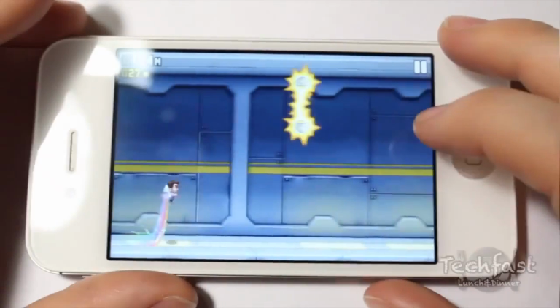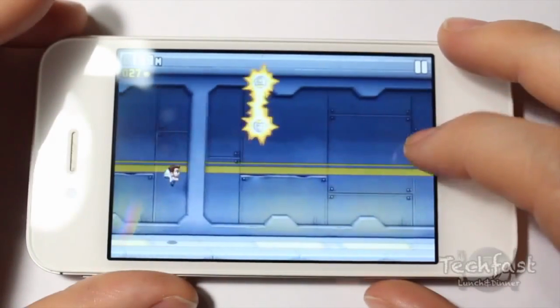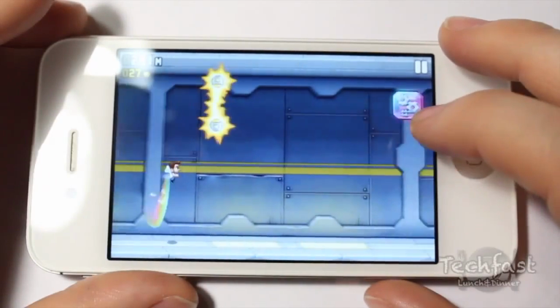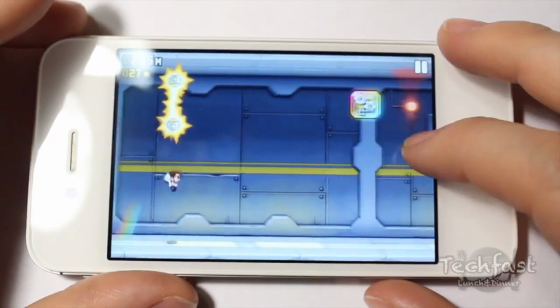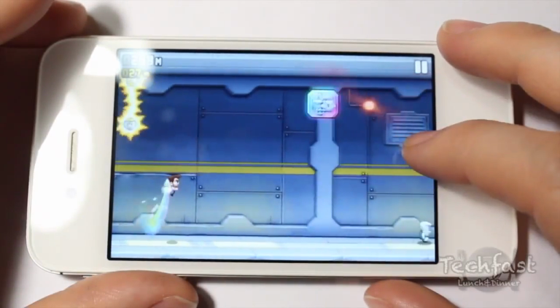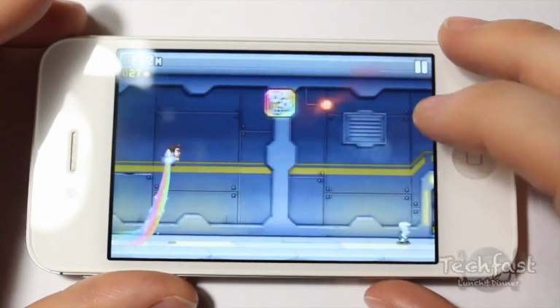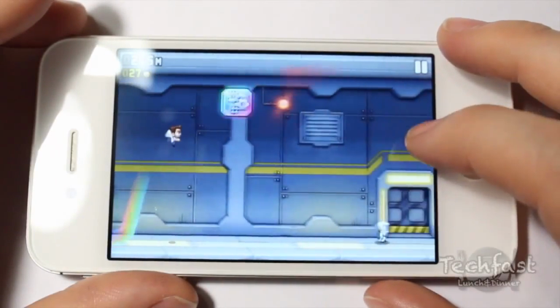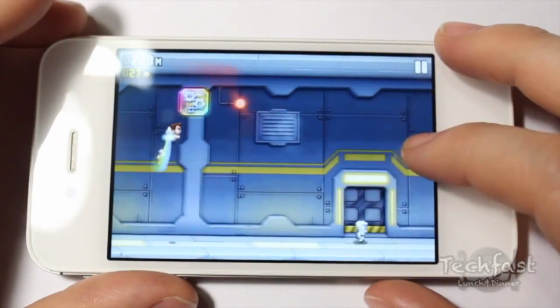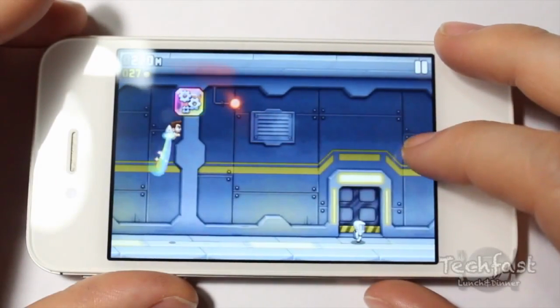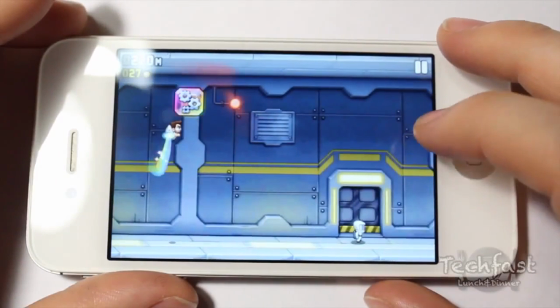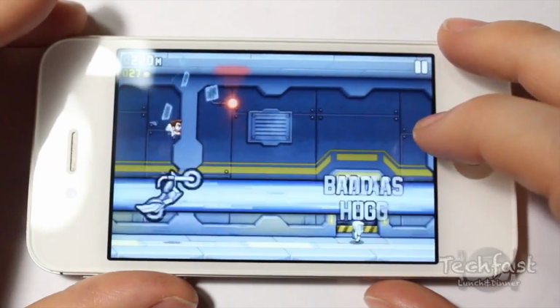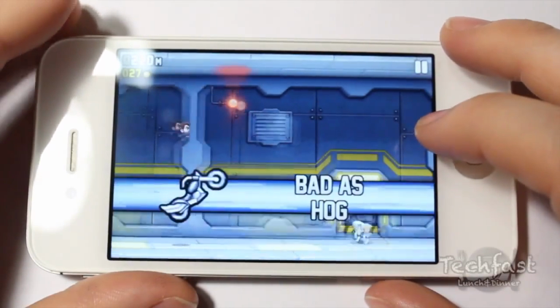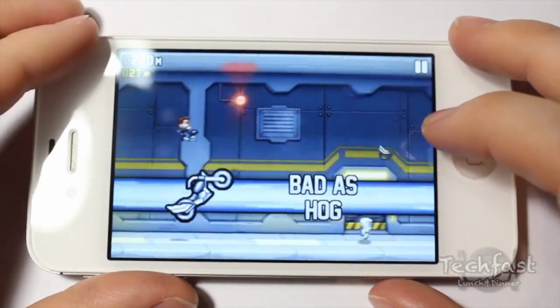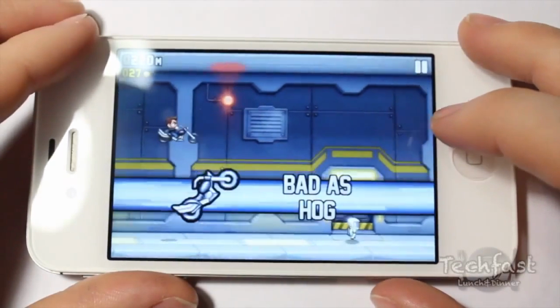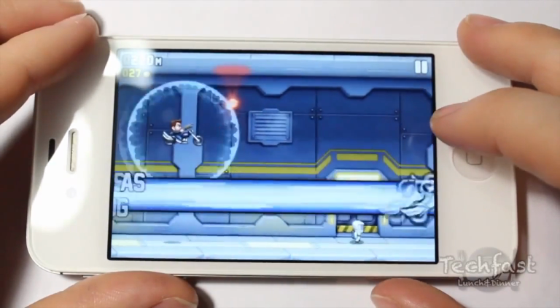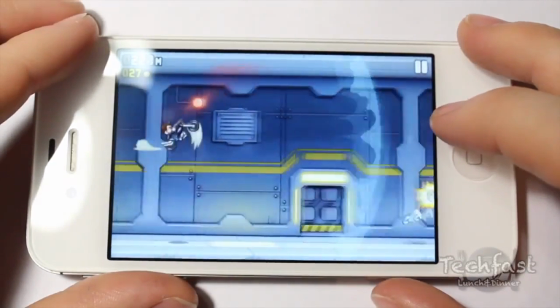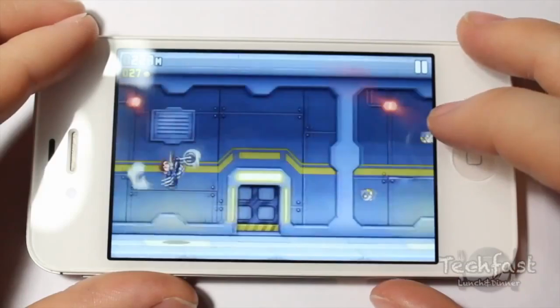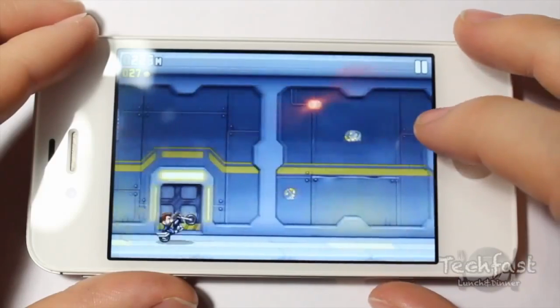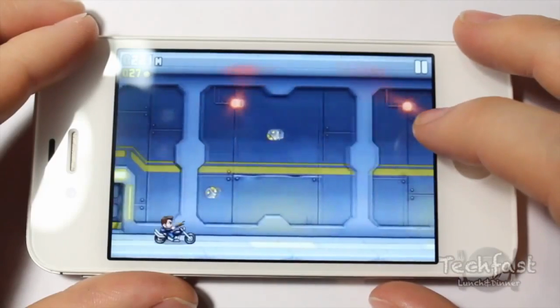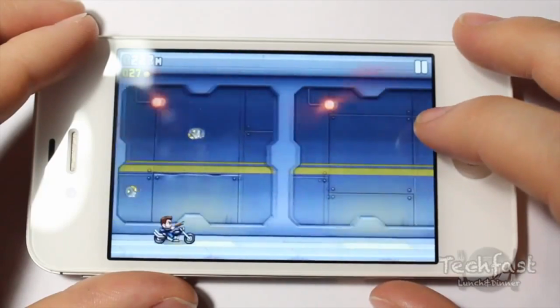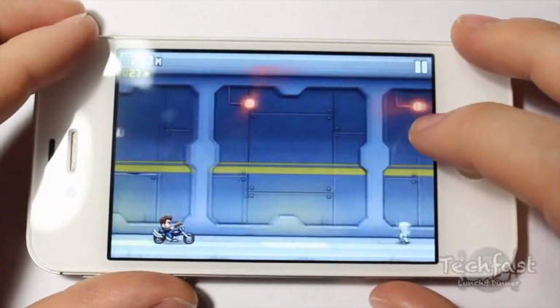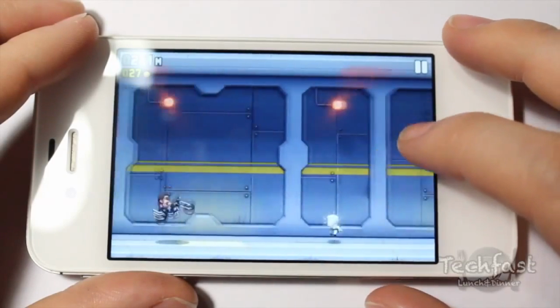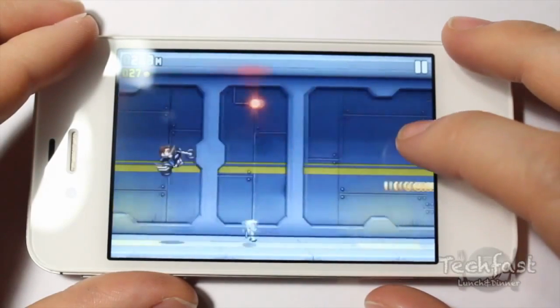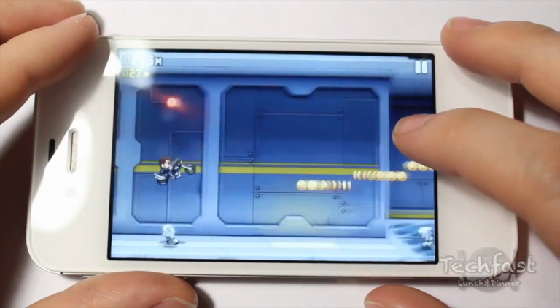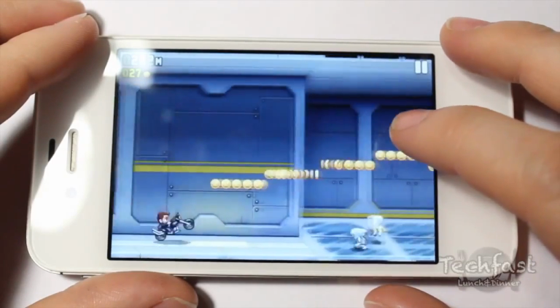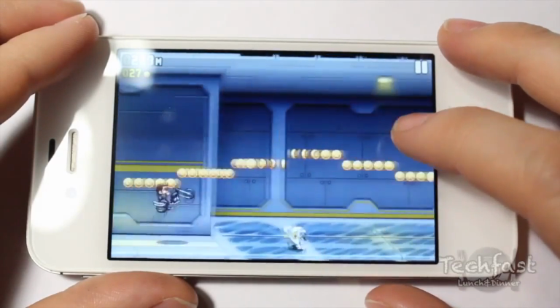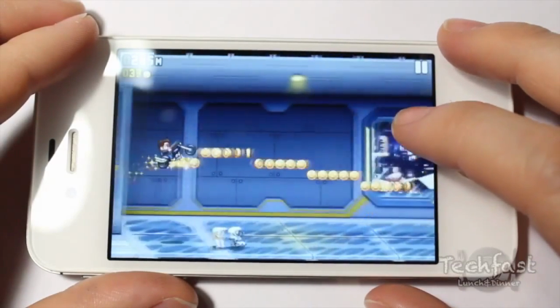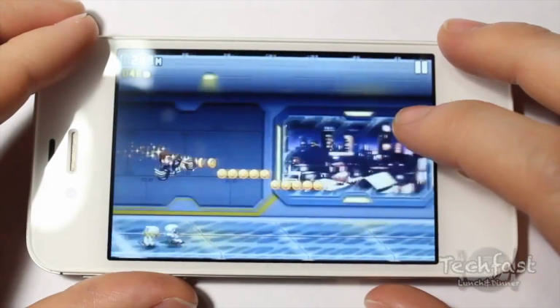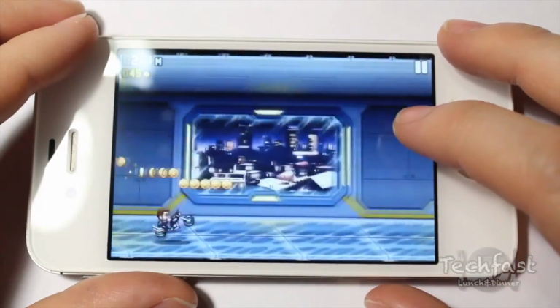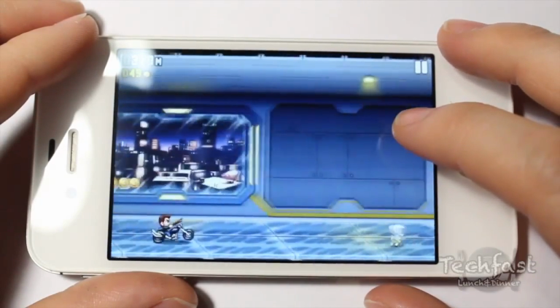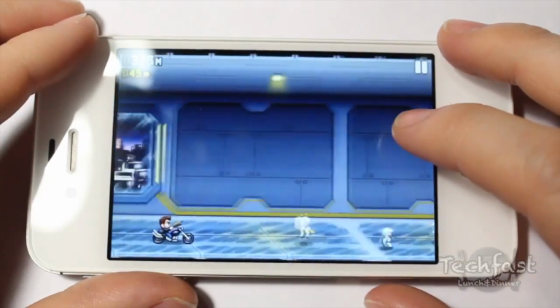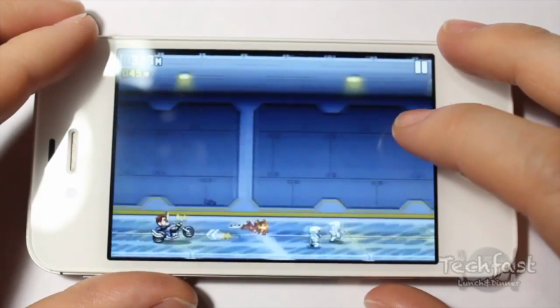Jetpack Joyride is a fast-paced side-scroller with epic items to help take you through the game. Everyone should try it as it's easy to play and it has a fun cartoon-action feel that's hard to put down.